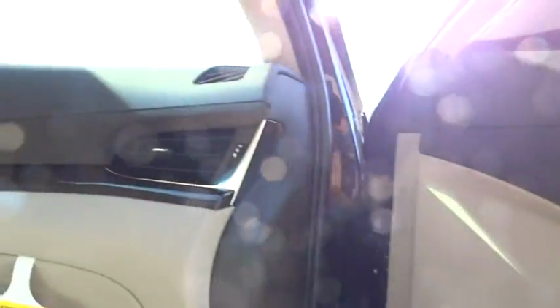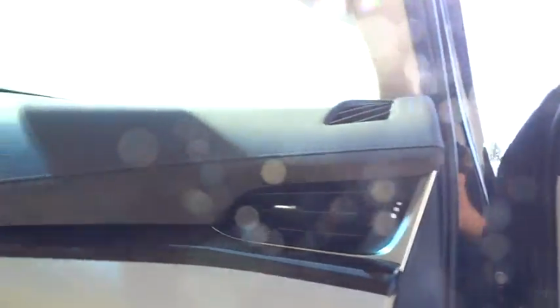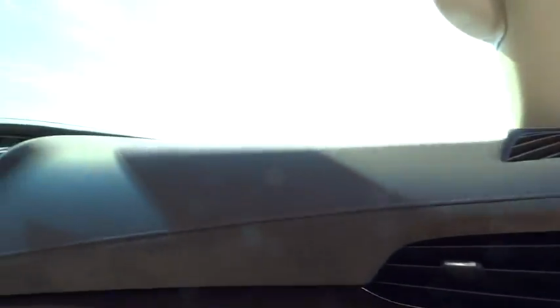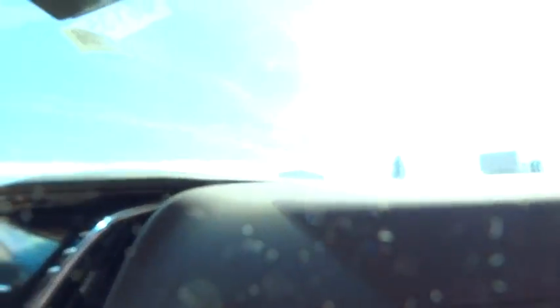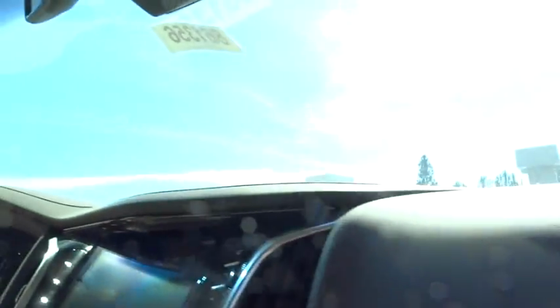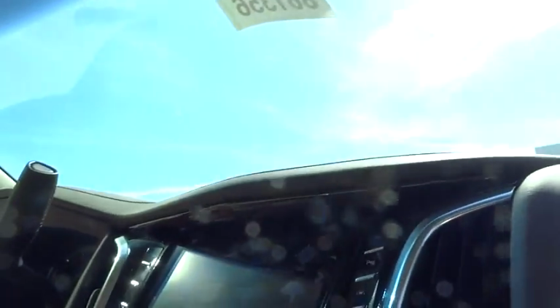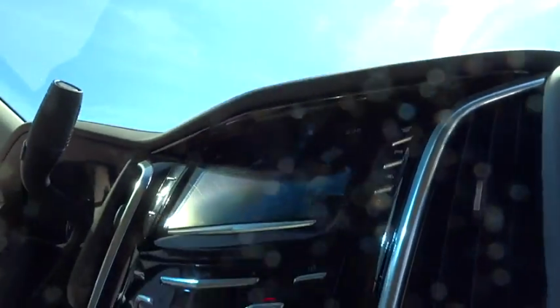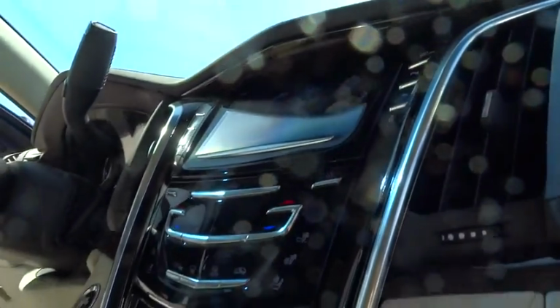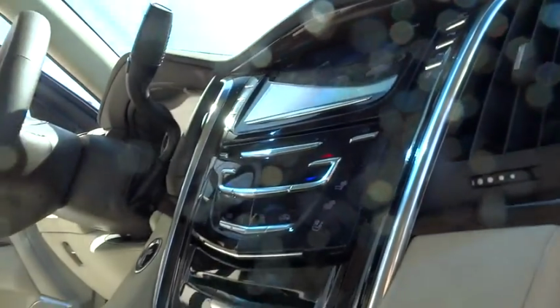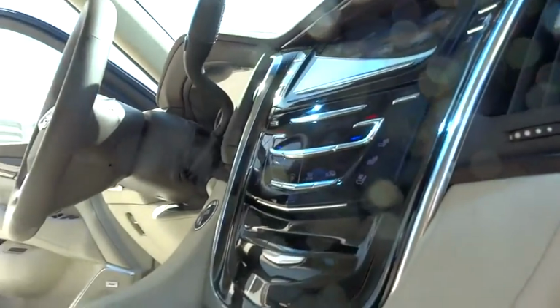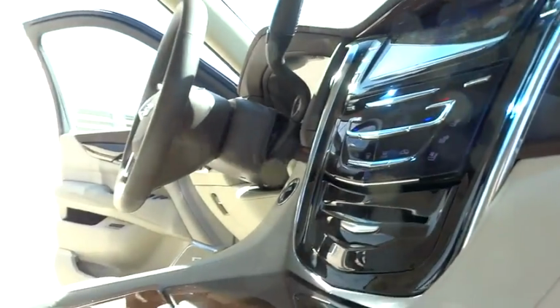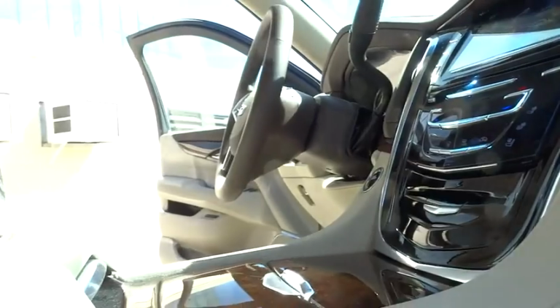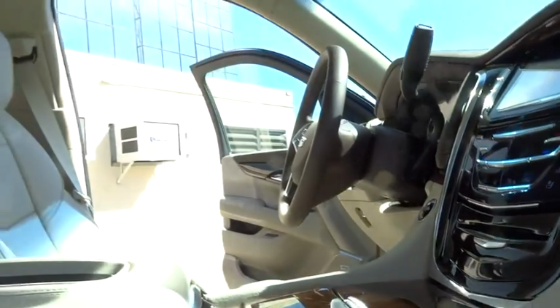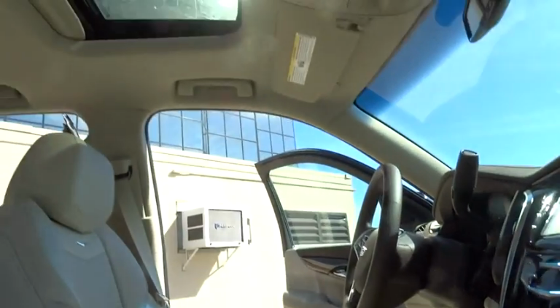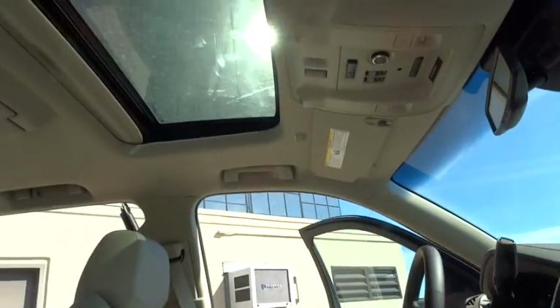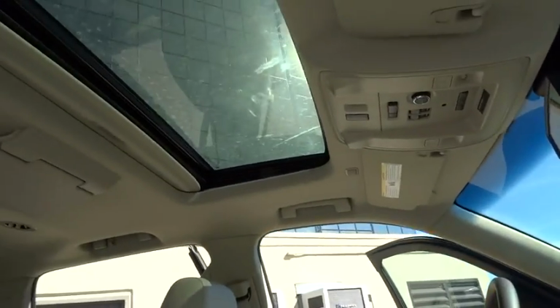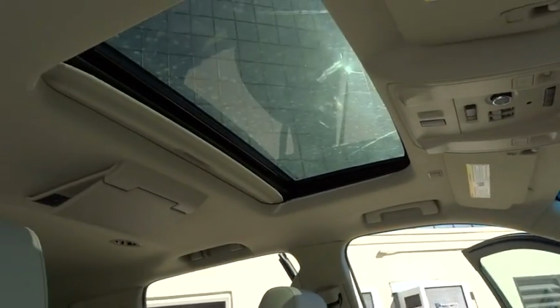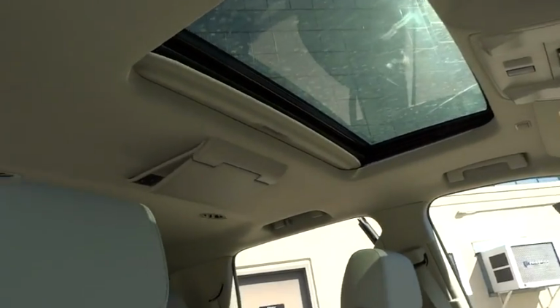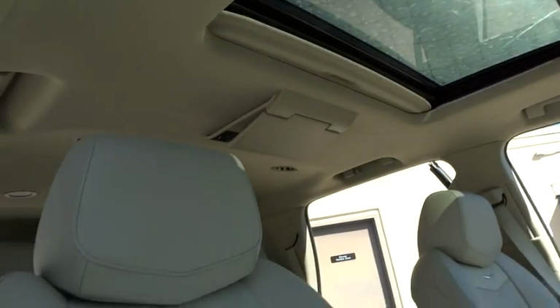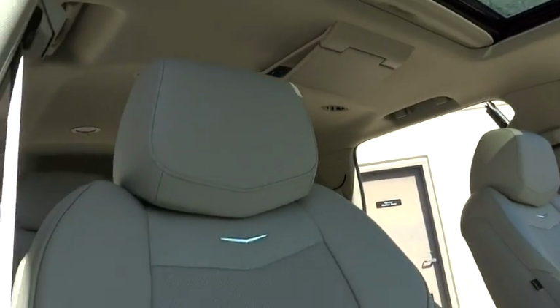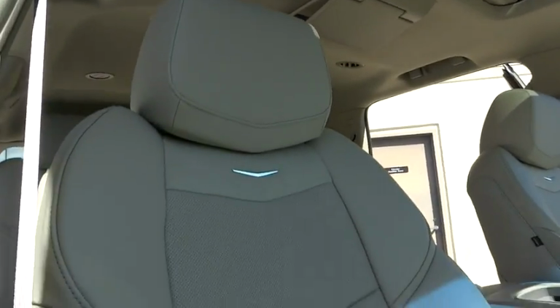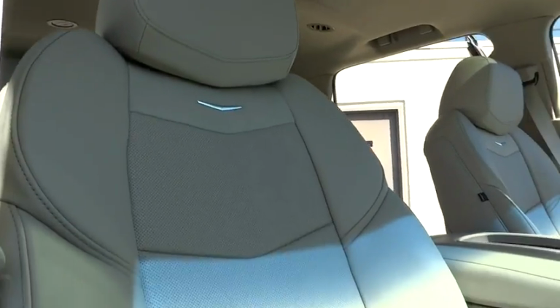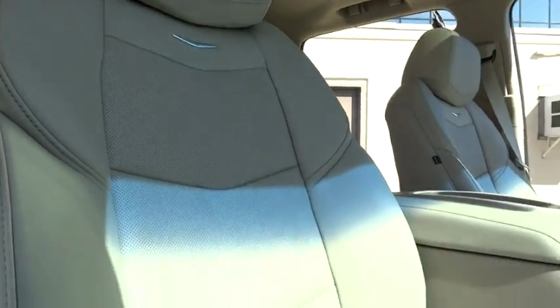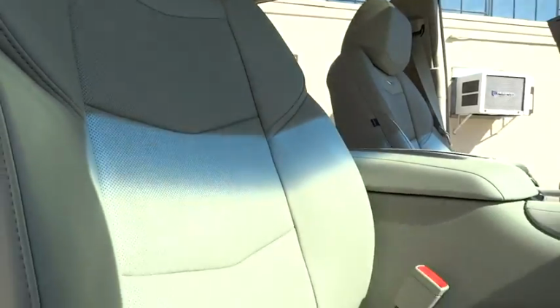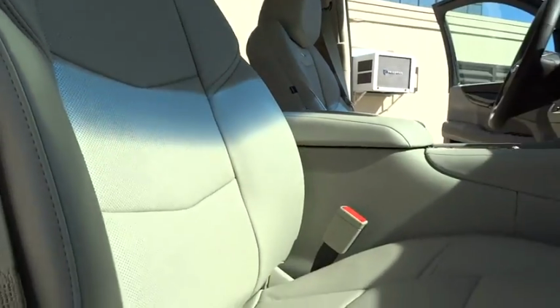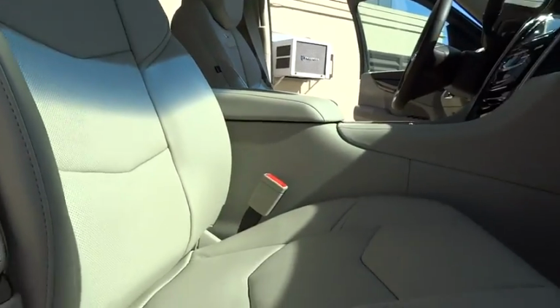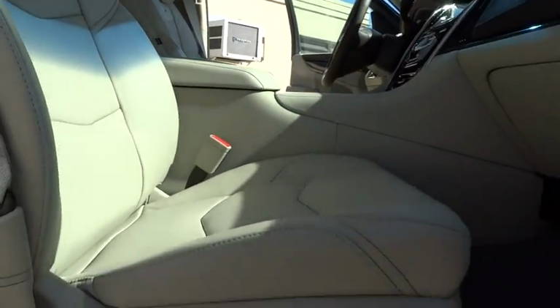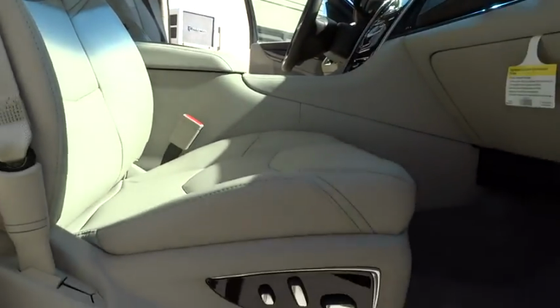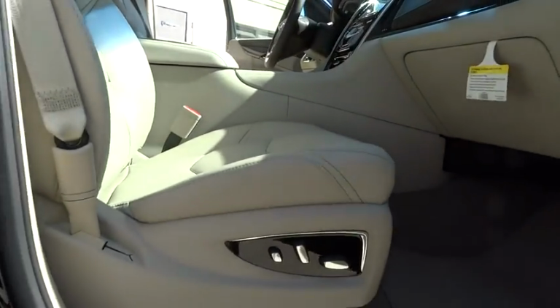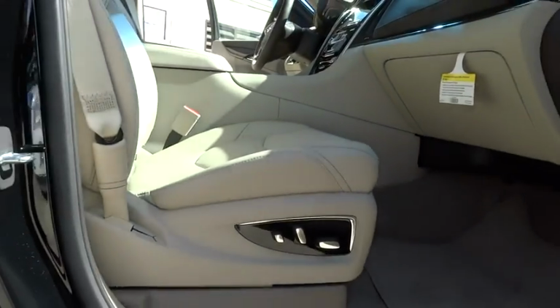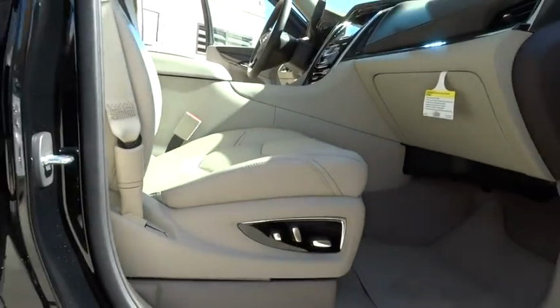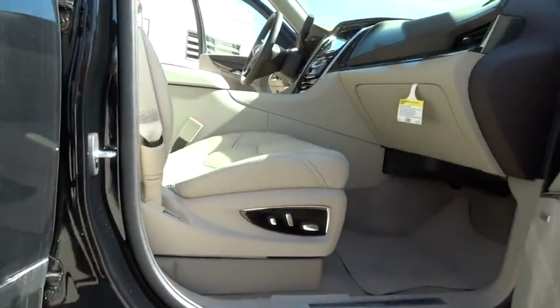Traction control, keyless entry, remote engine start, tow hitch, power passenger seat, steering wheel audio controls, anti-lock braking system, lane departure warning, backup camera, power liftgate, stability control, navigation system.